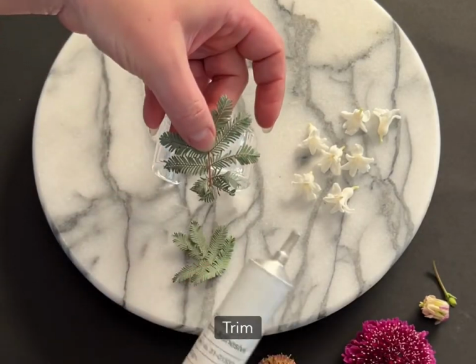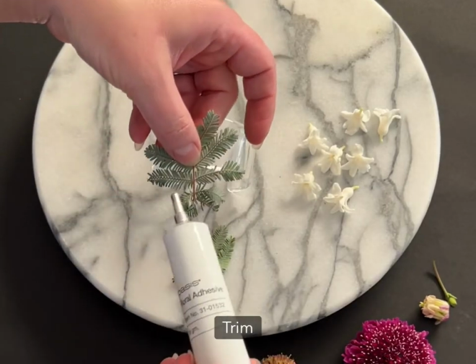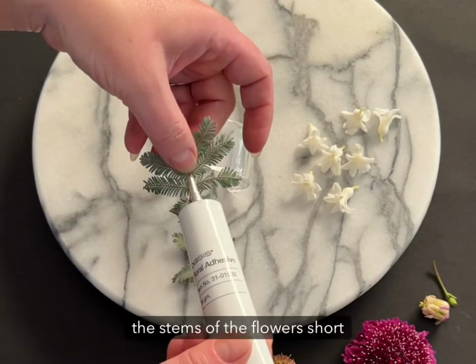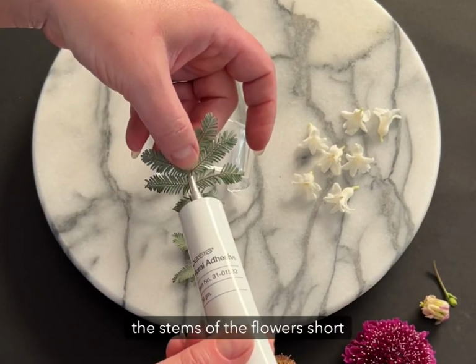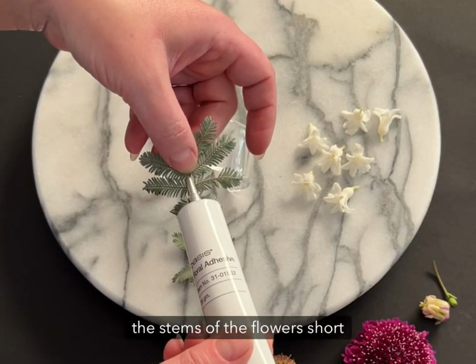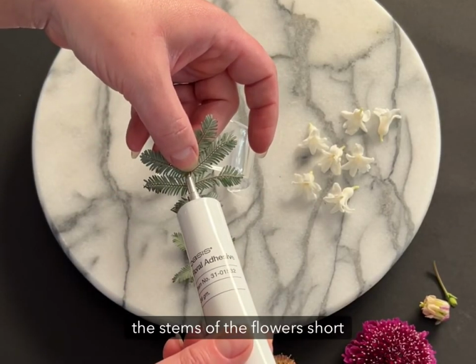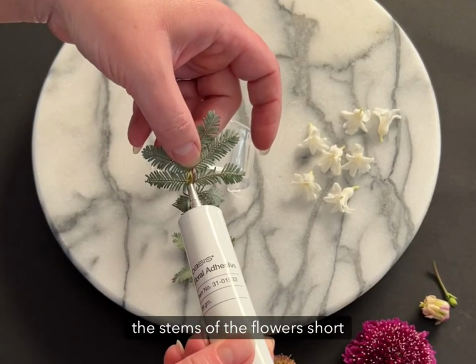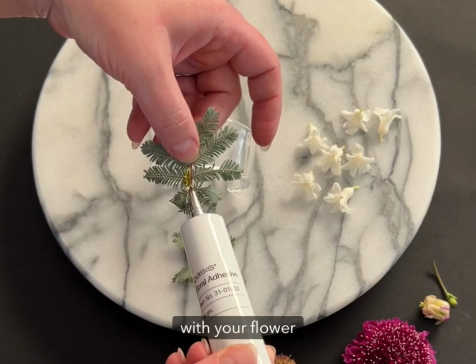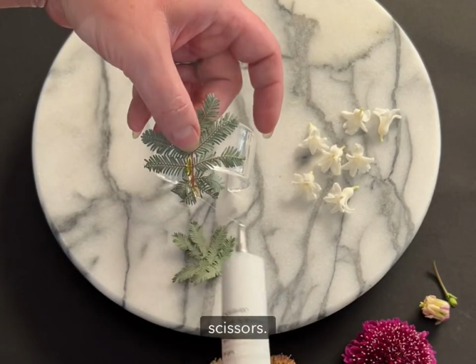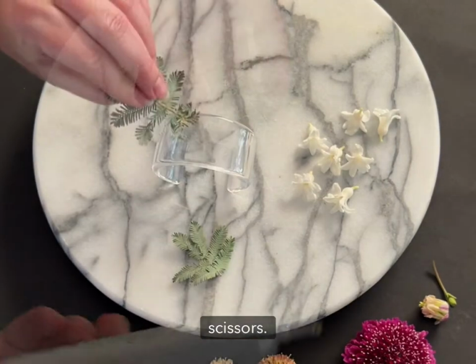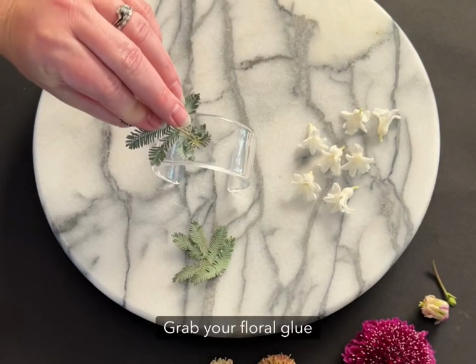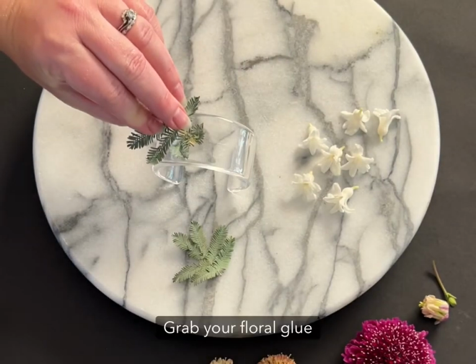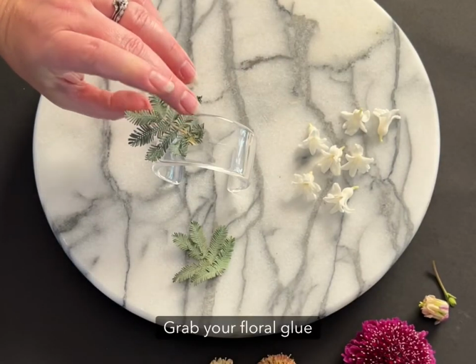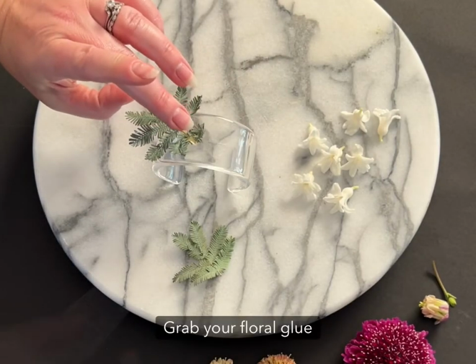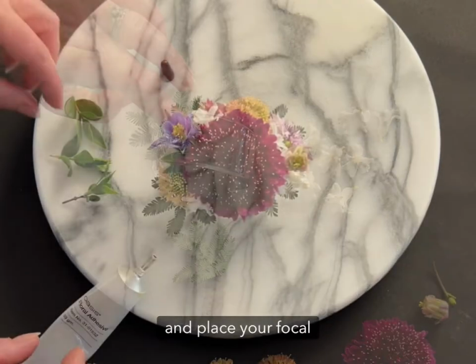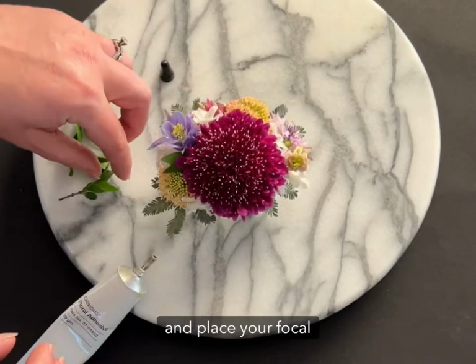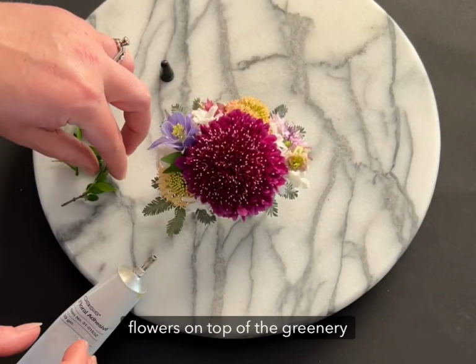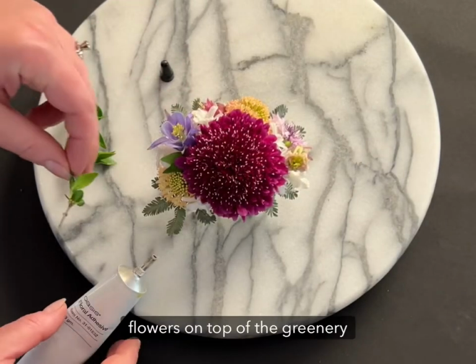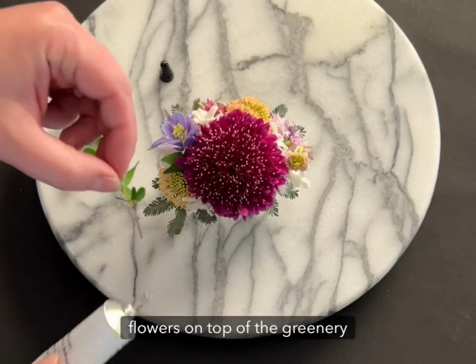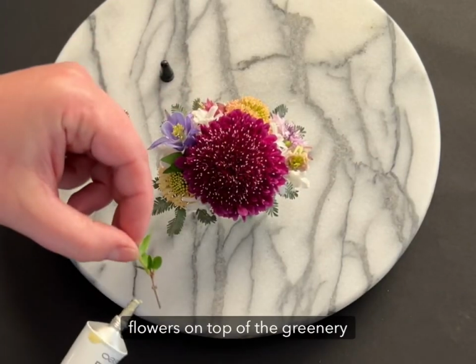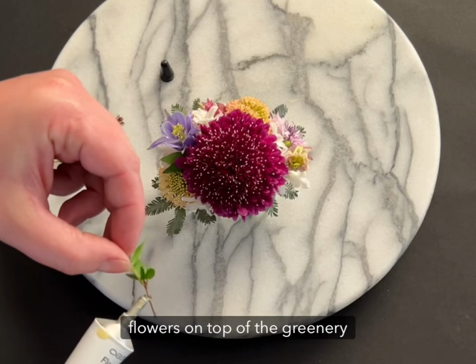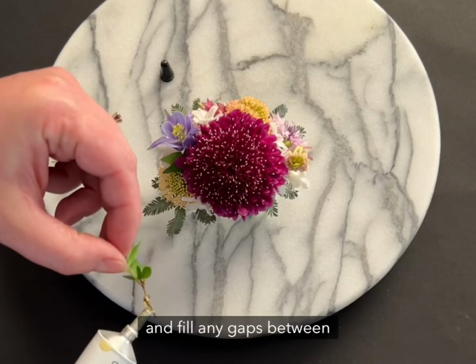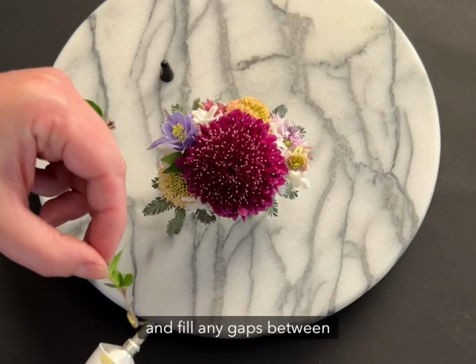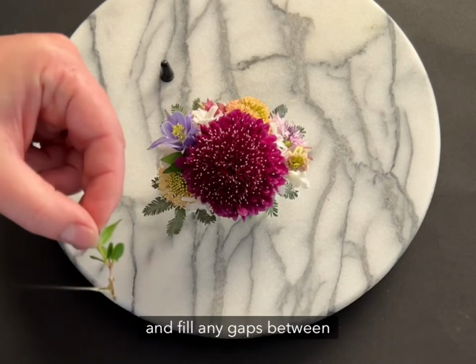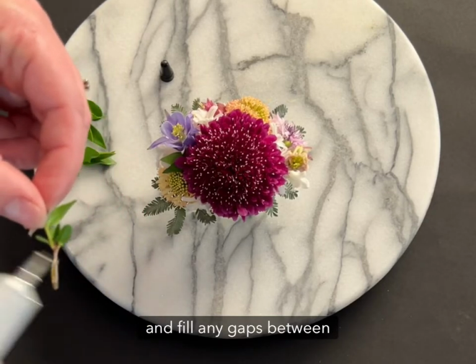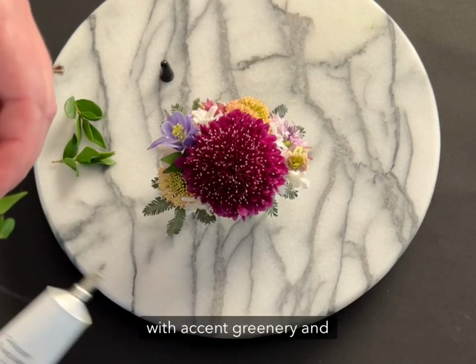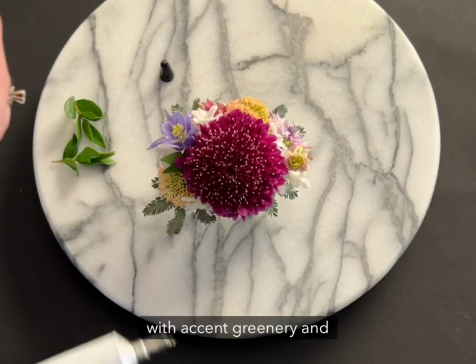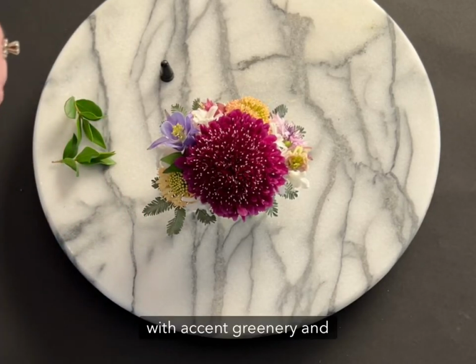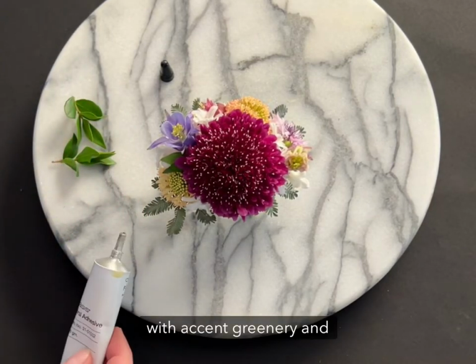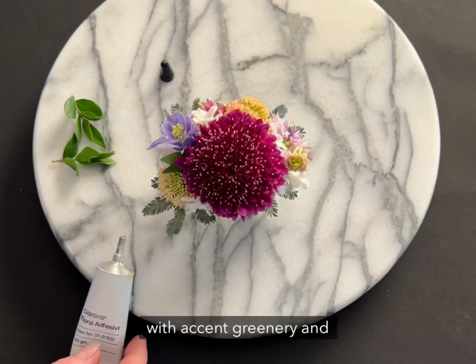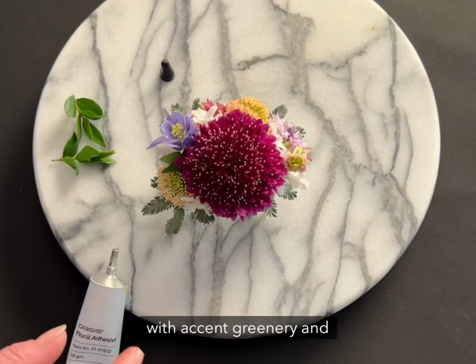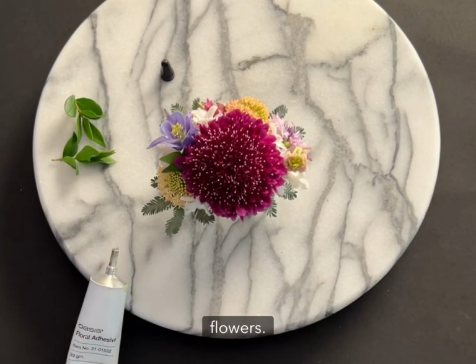Trim the stems of the flowers short with your flower scissors, grab your floral glue and place your focal flowers on top of the greenery, and fill any gaps between with accent greenery and flowers.